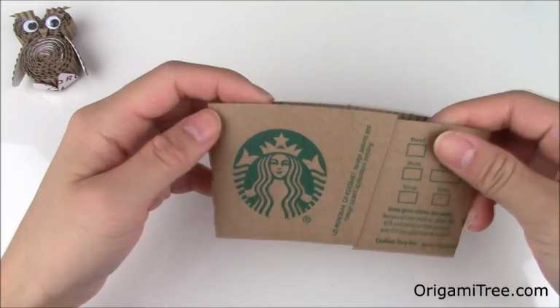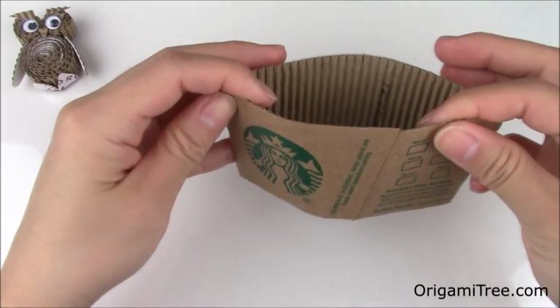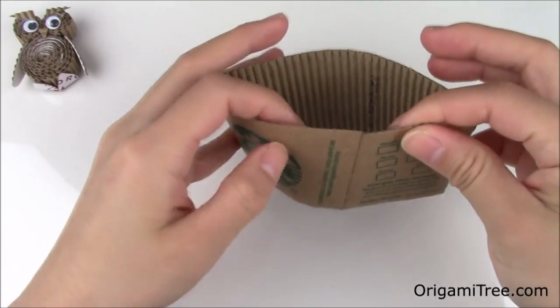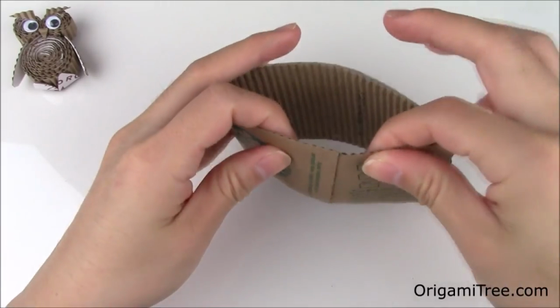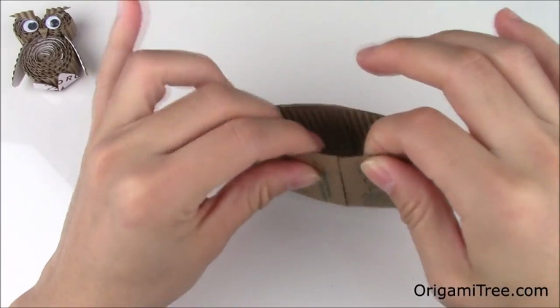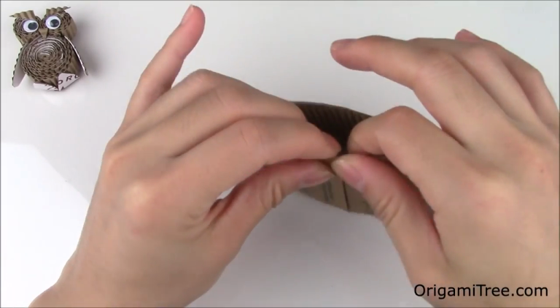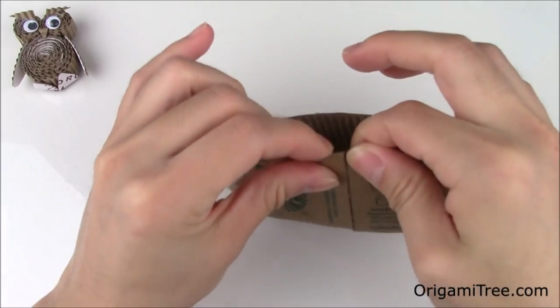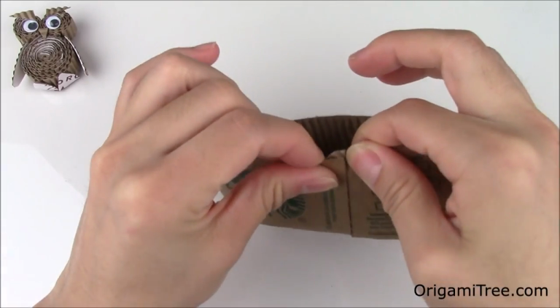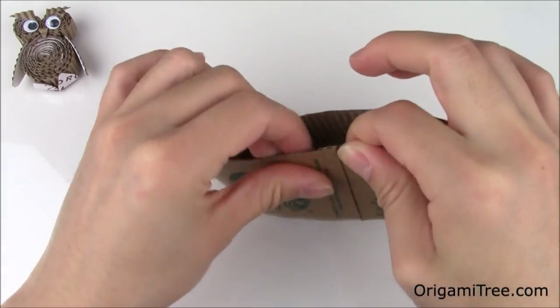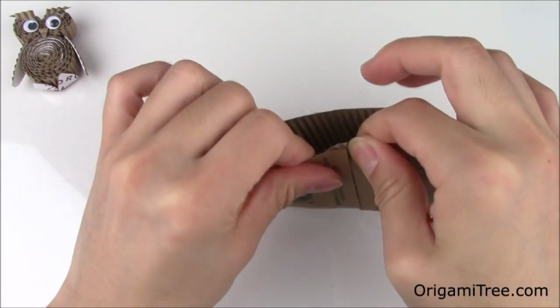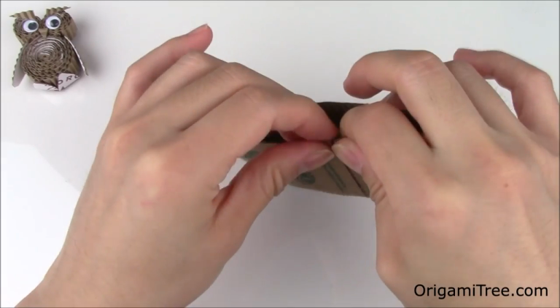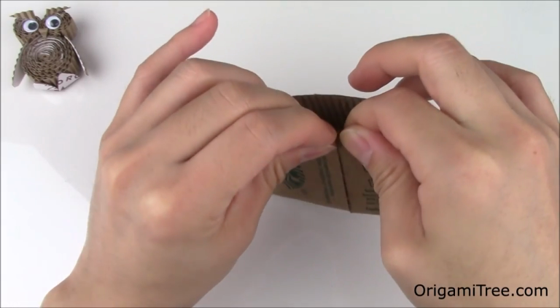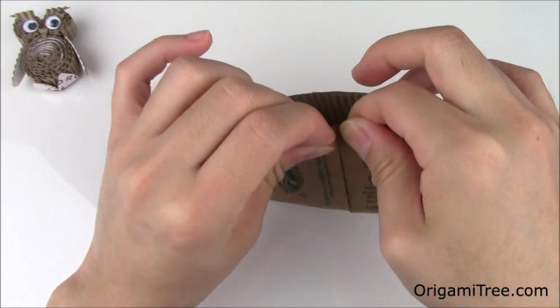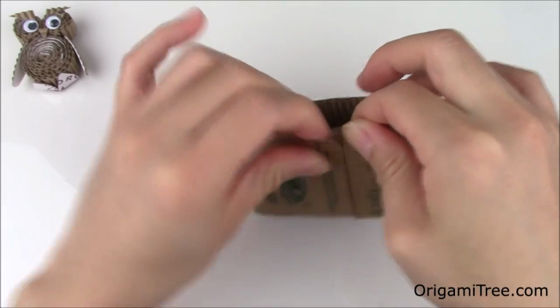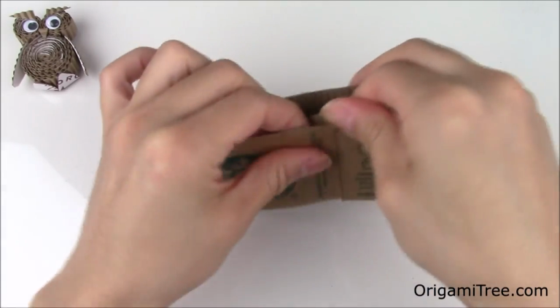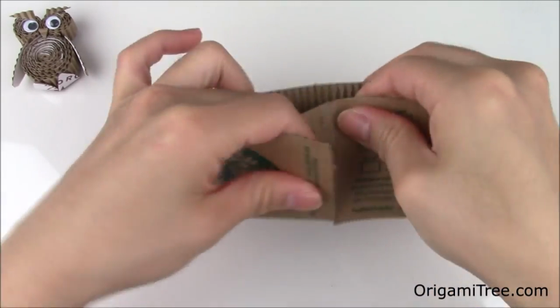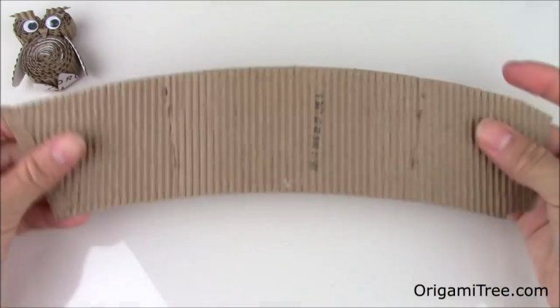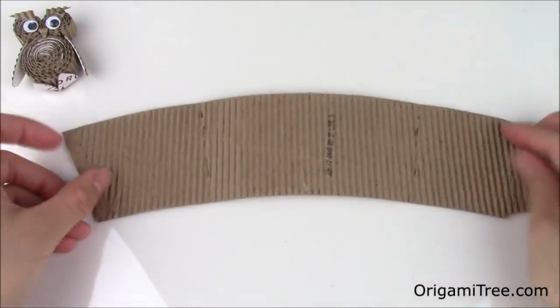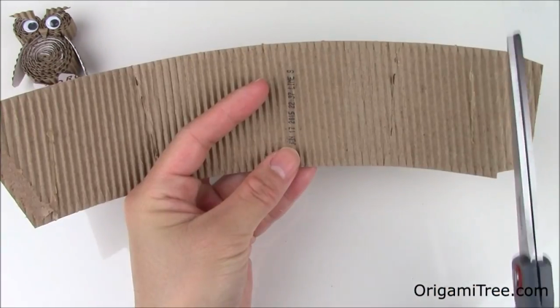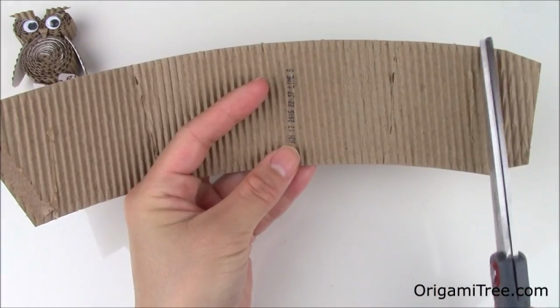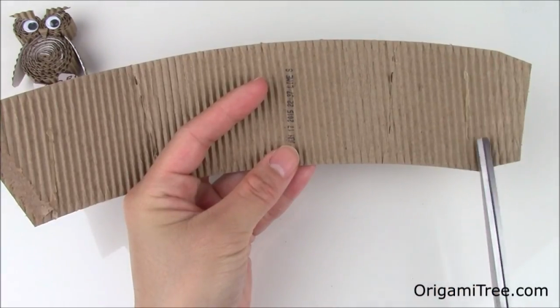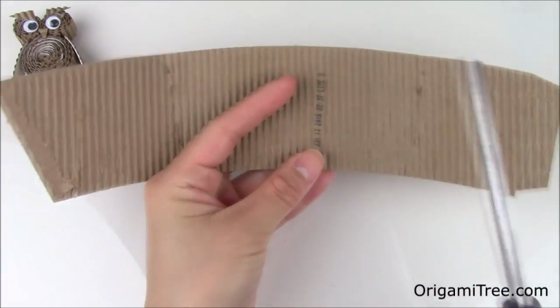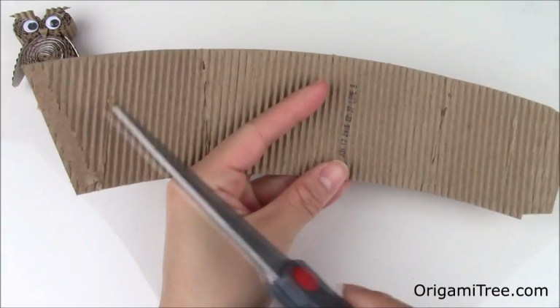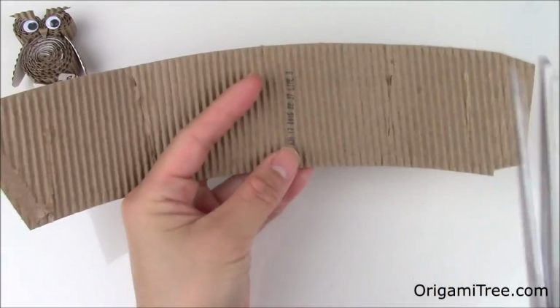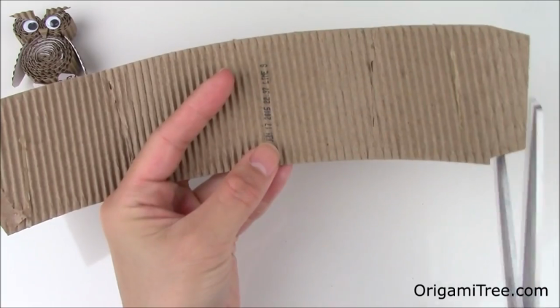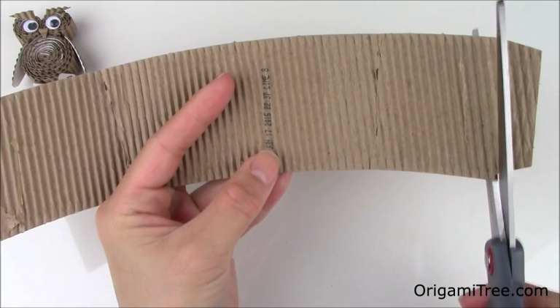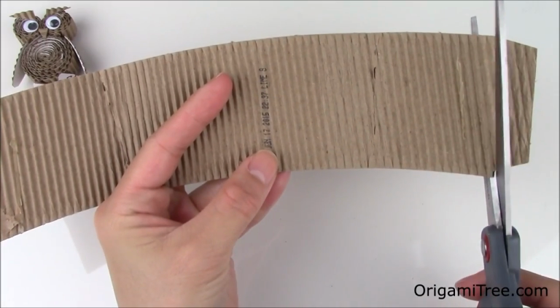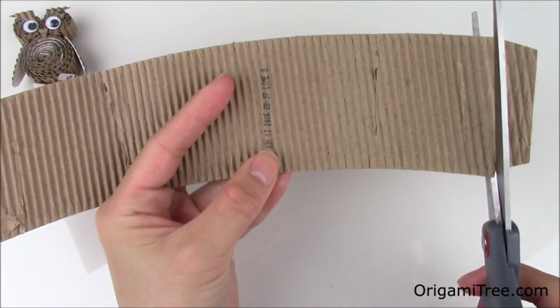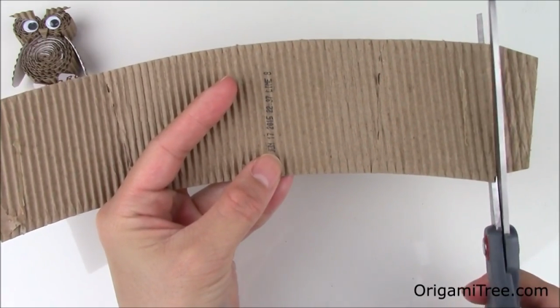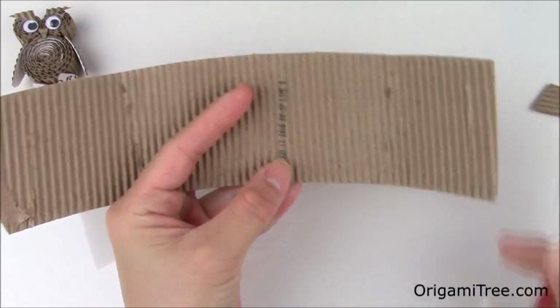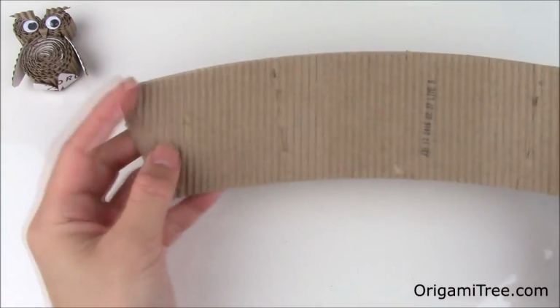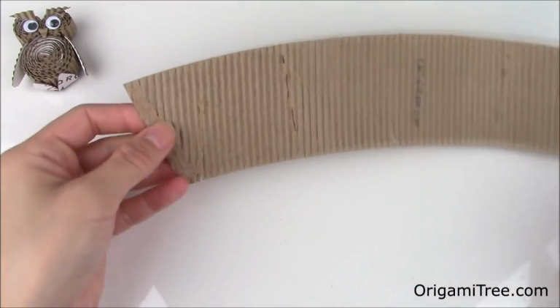First you're going to open up the coffee sleeve by peeling off the part where the adhesive is. Next I like to cut off the right and left edges, so right over here and right here.